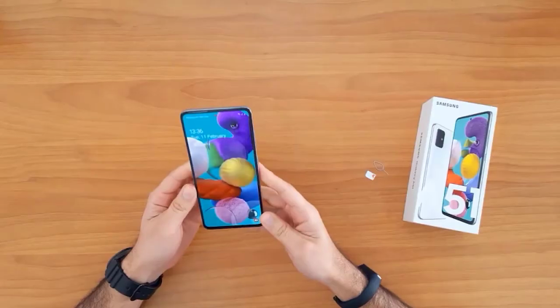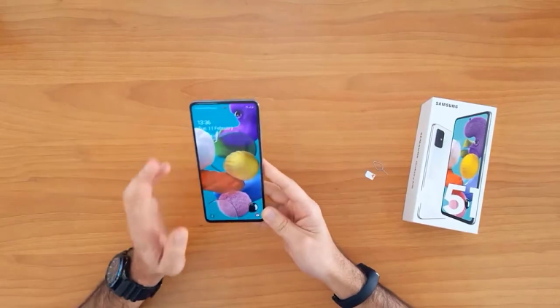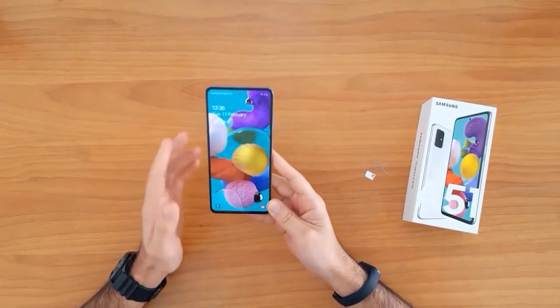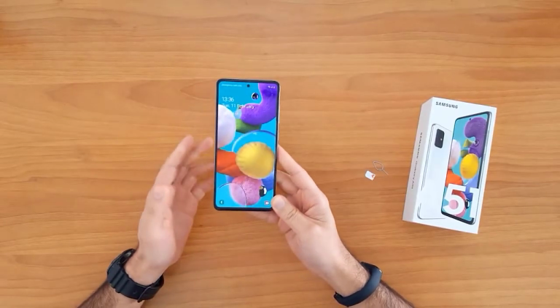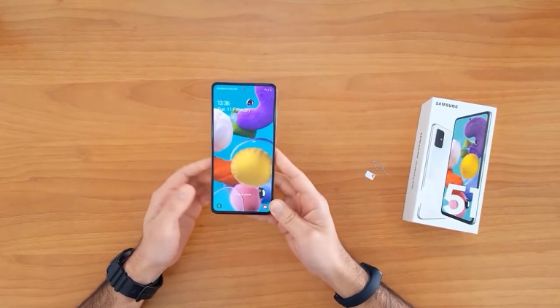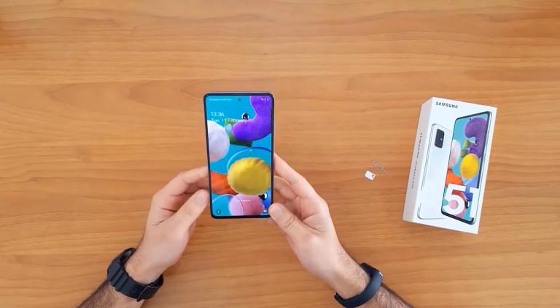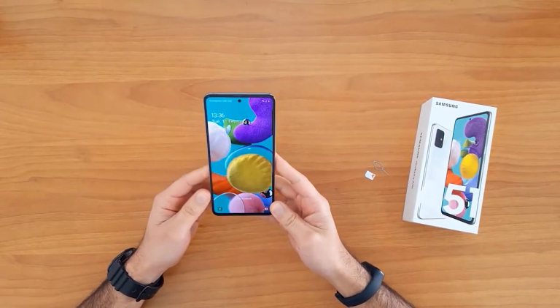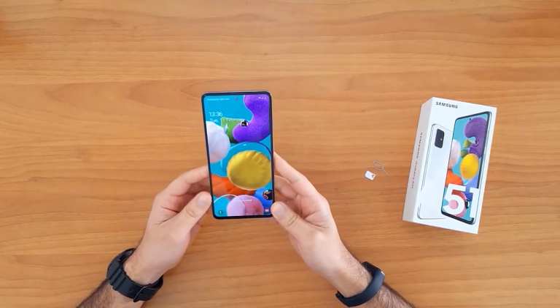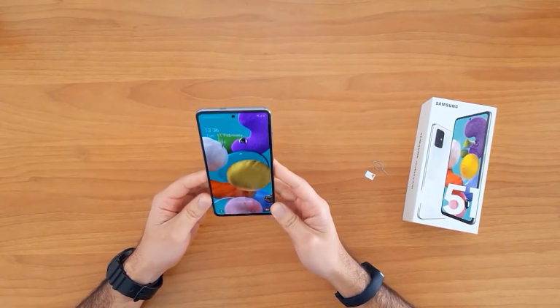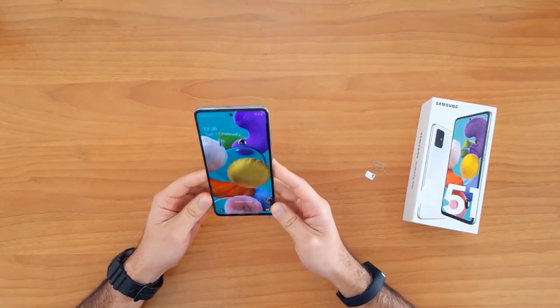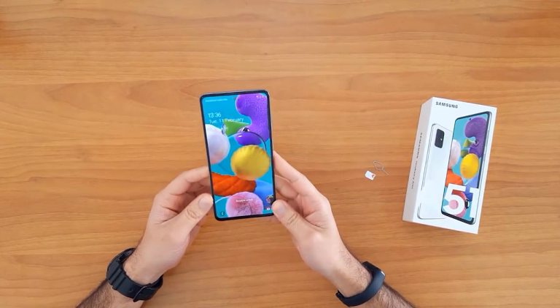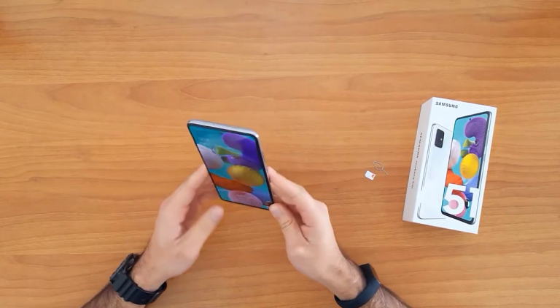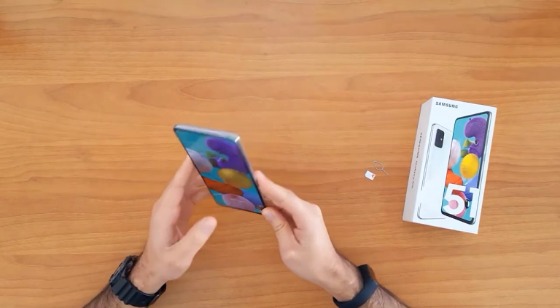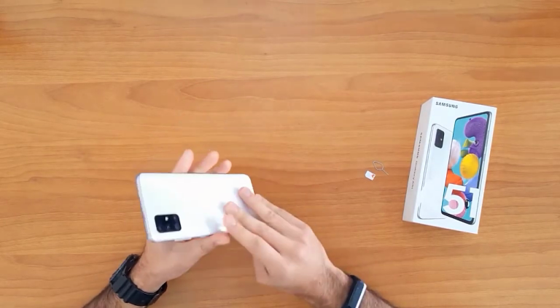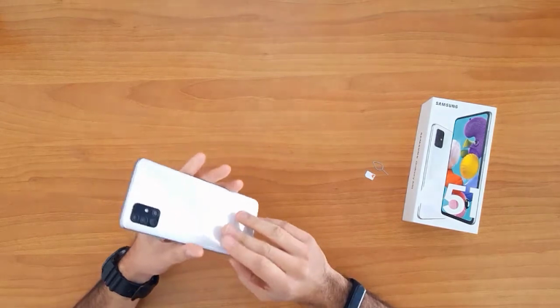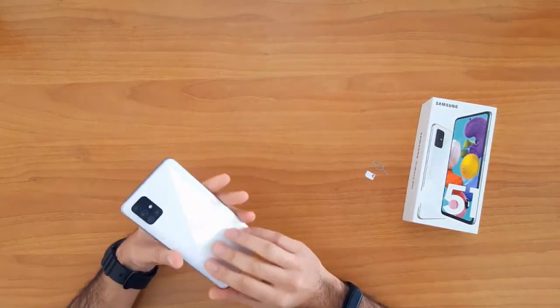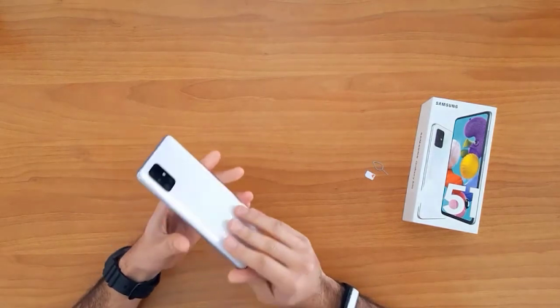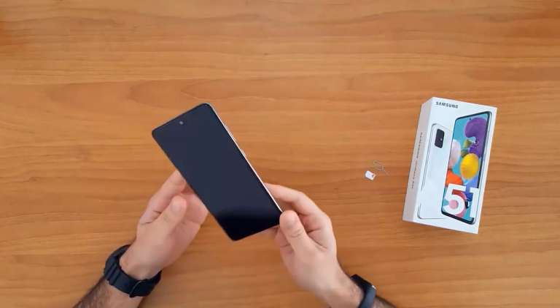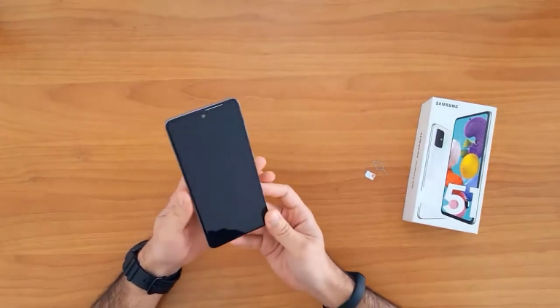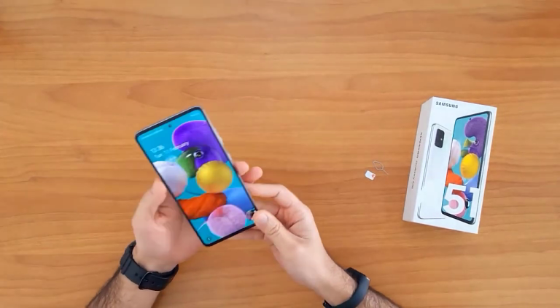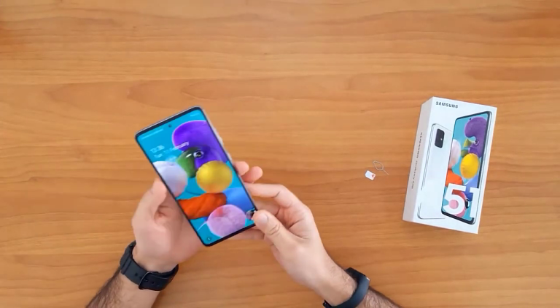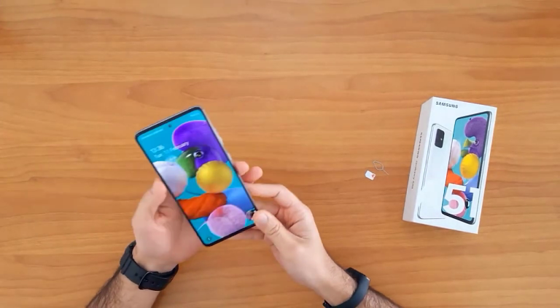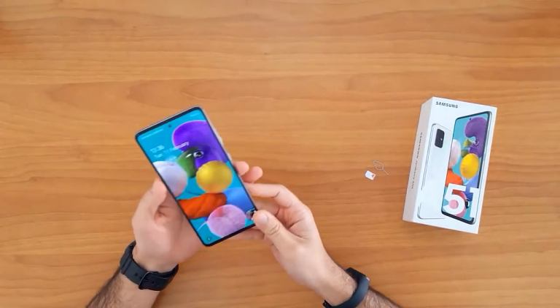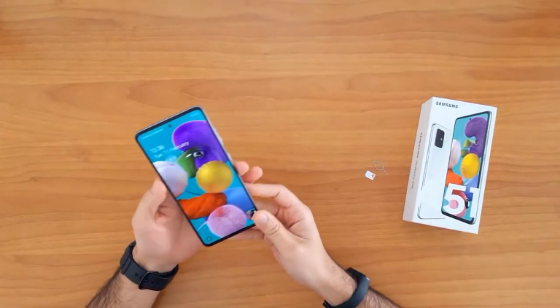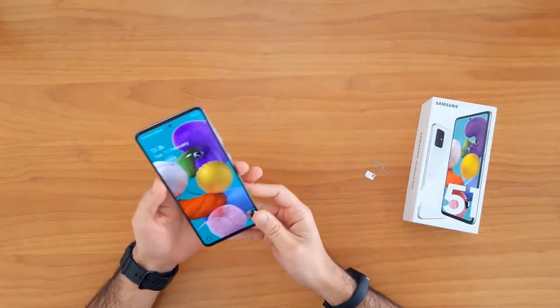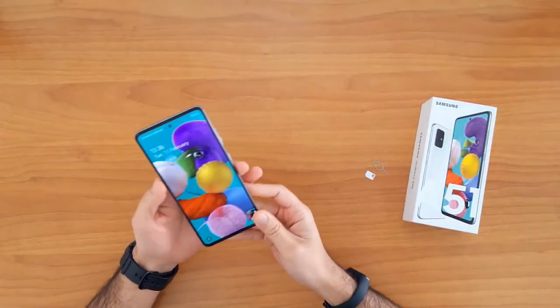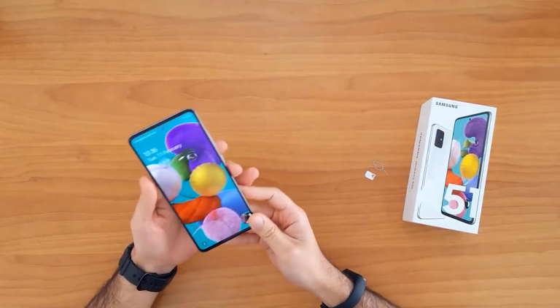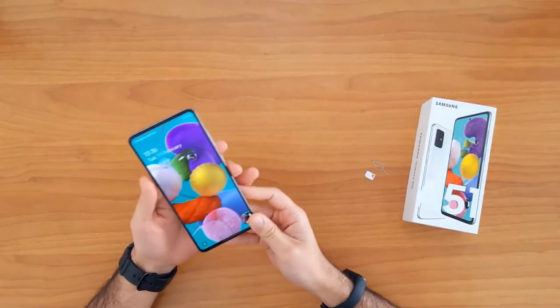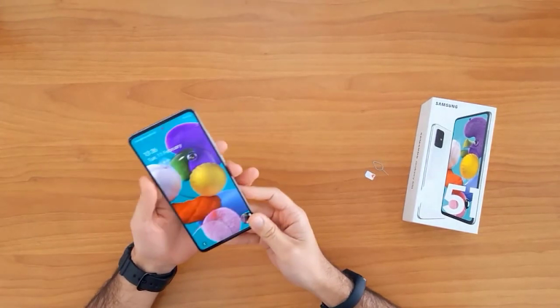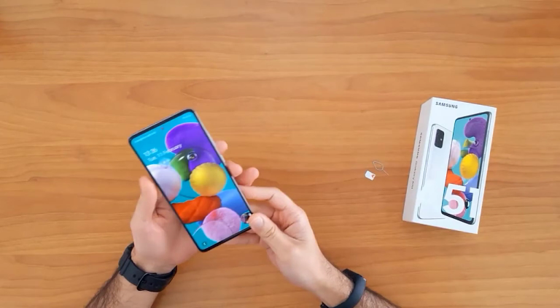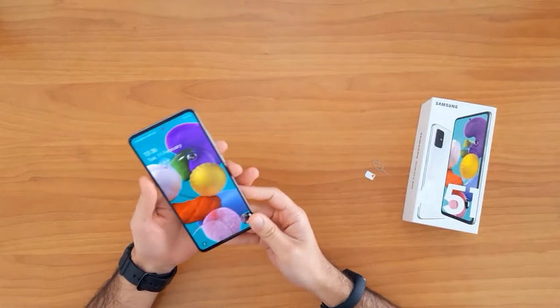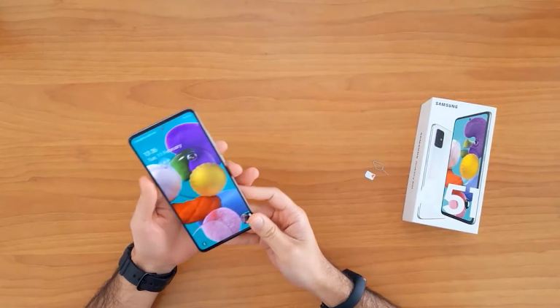What's up guys, in this short video I'm going to show you how to SIM unlock the Samsung Galaxy A51. This guide is also suitable for unlocking the new Samsung Galaxy devices like the A21, A31, A41, and the A71.